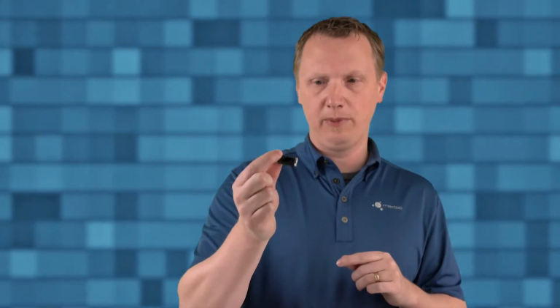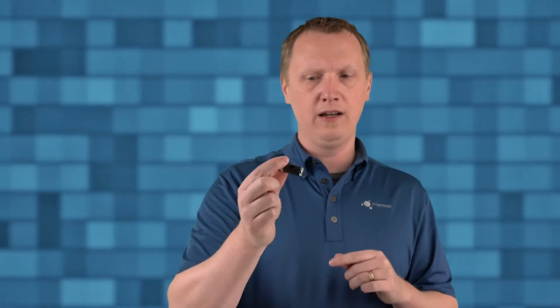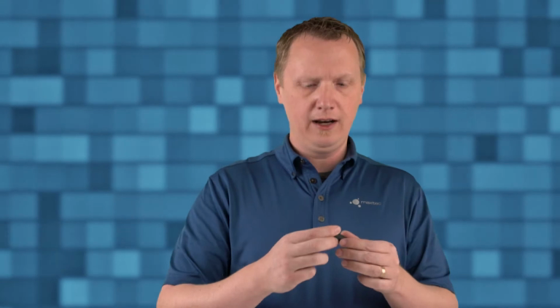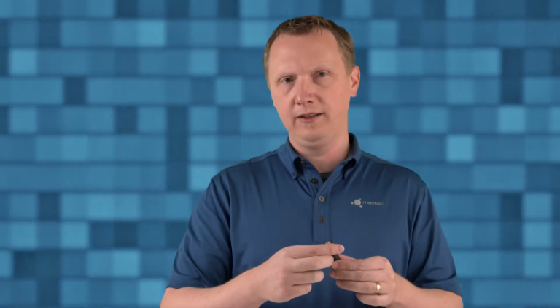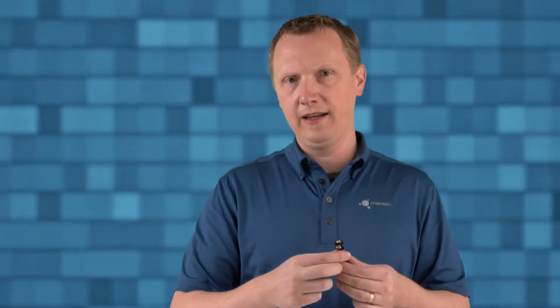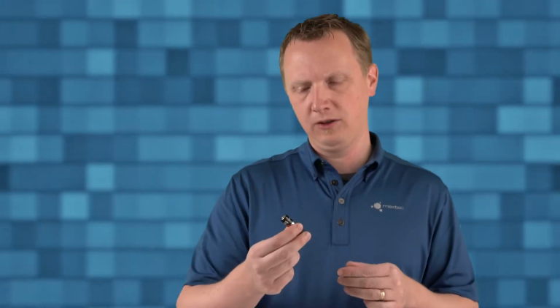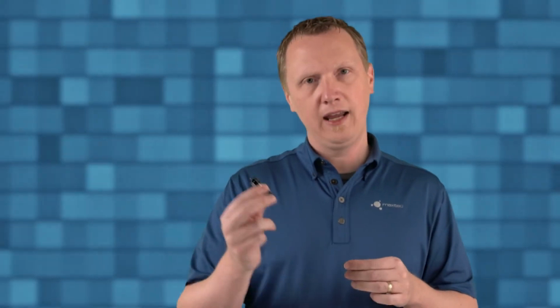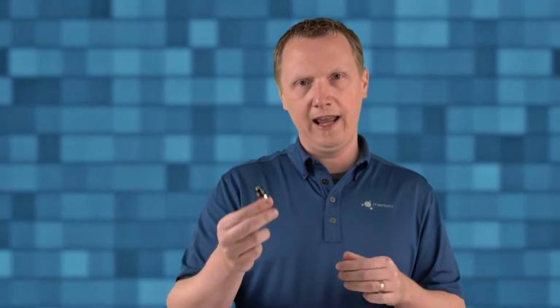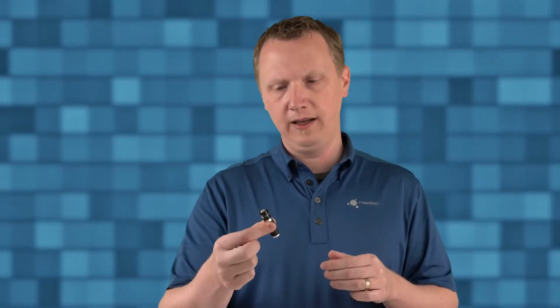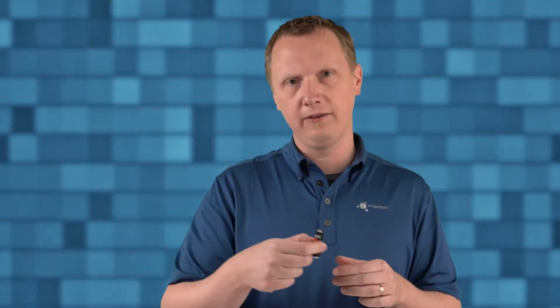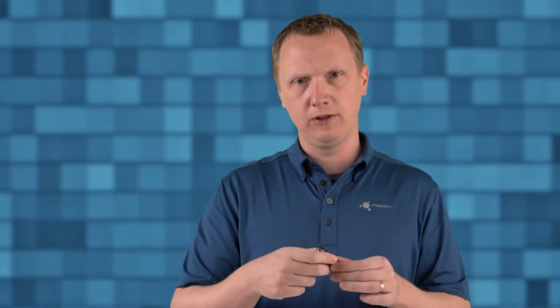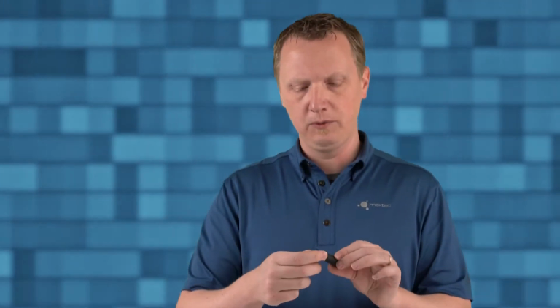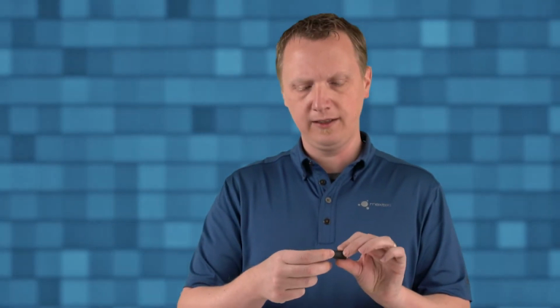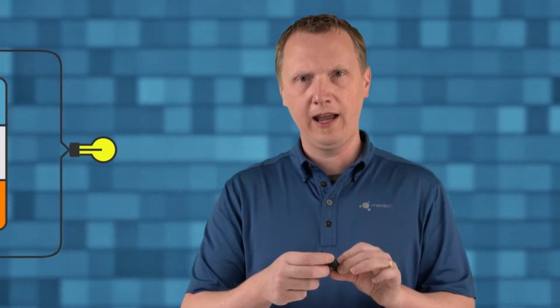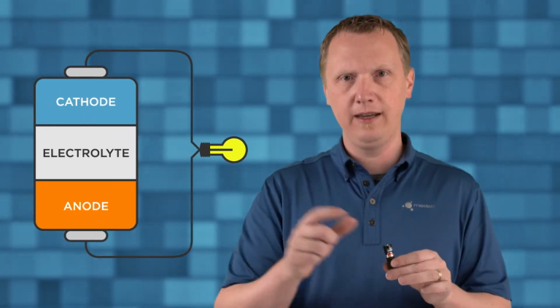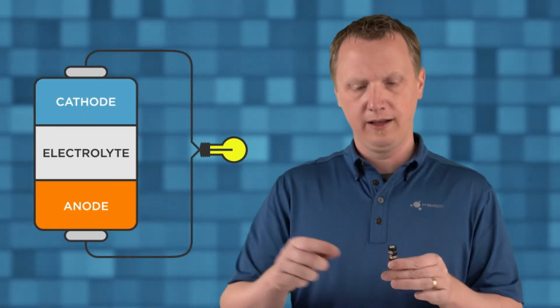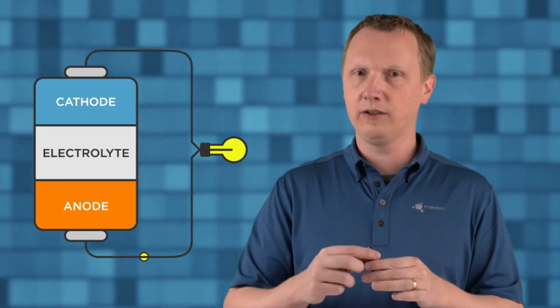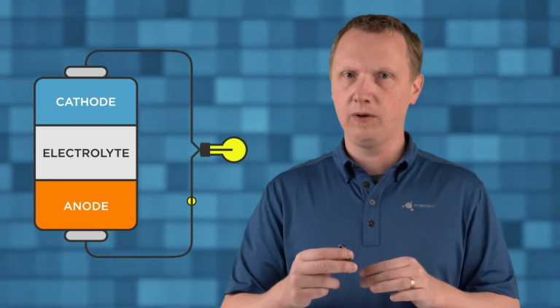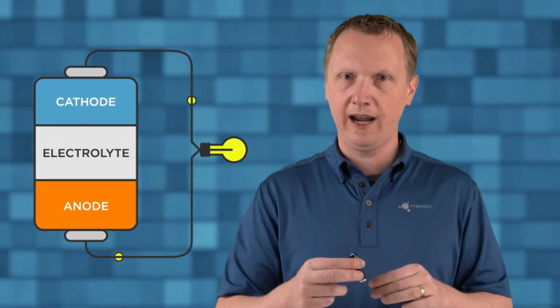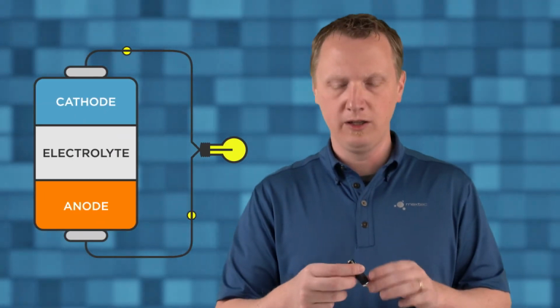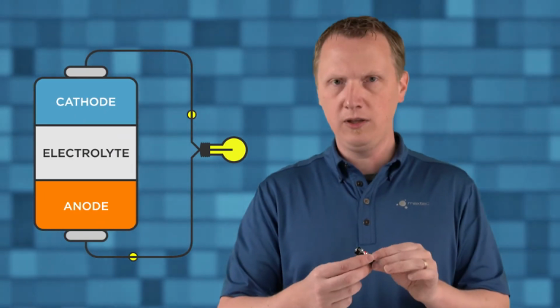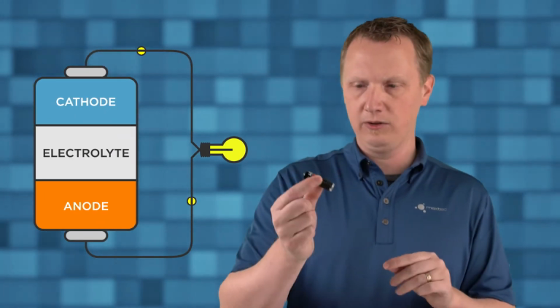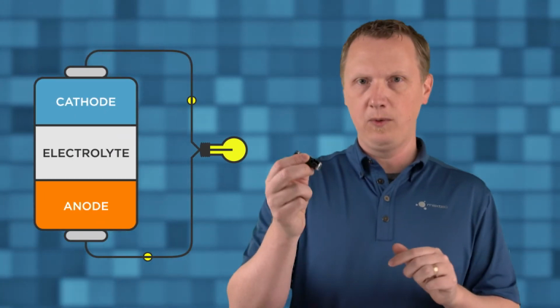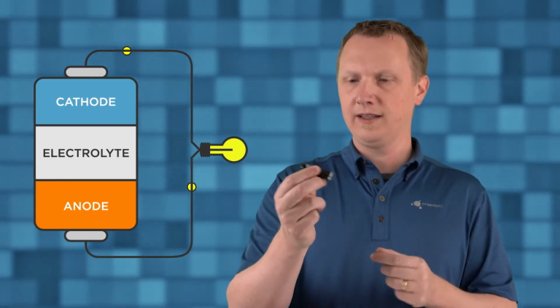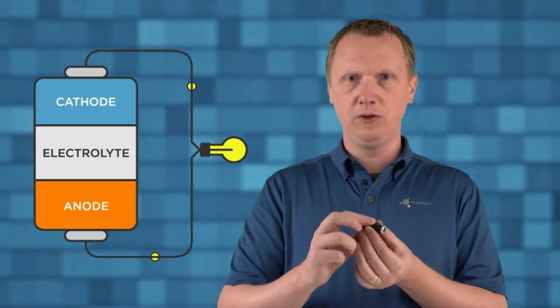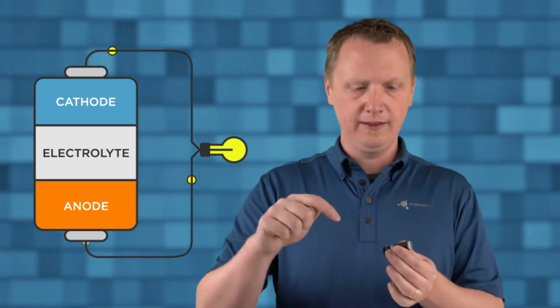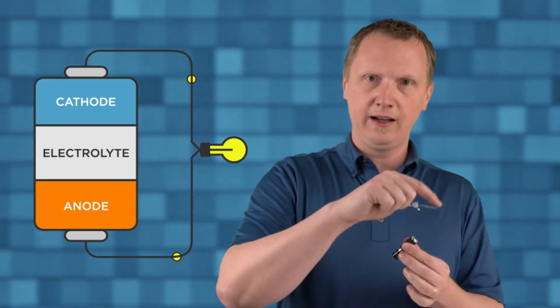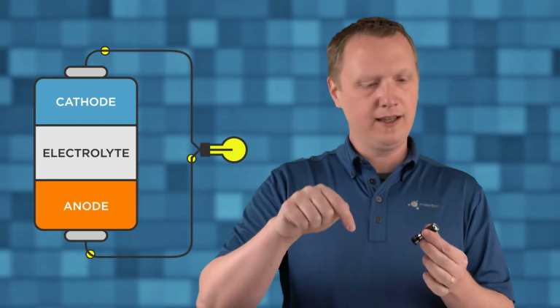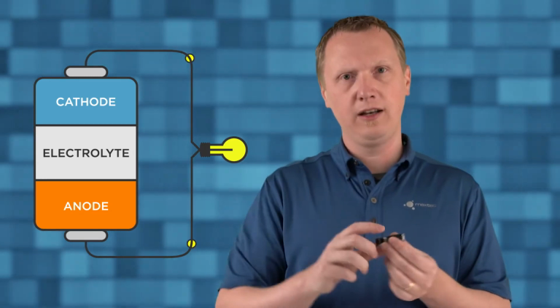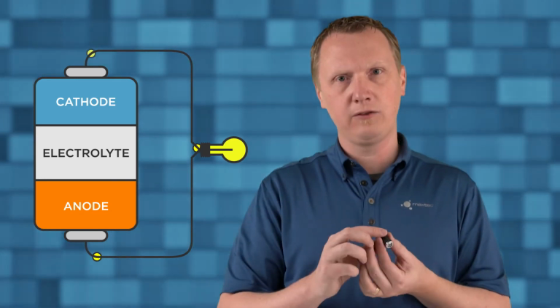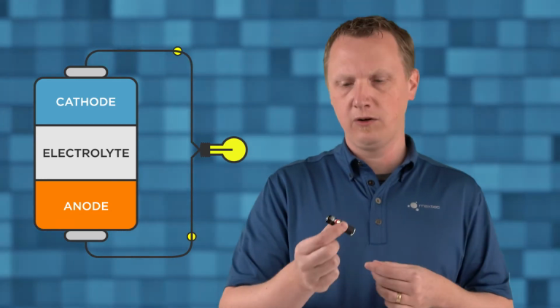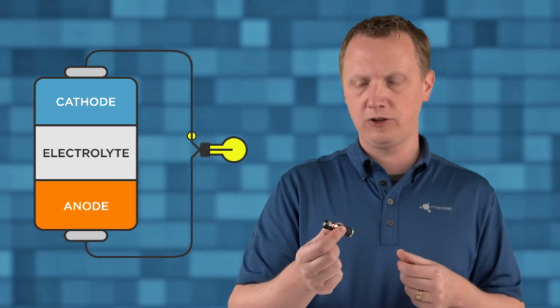If we look at the inside of a battery, there is a cathode and an anode inside of an electrolyte. What that allows is electrons flowing from the cathode to the anode. When this is connected to a device, it completes that circuit and allows for the flow of electrons.